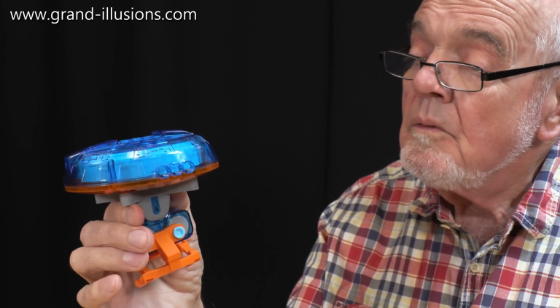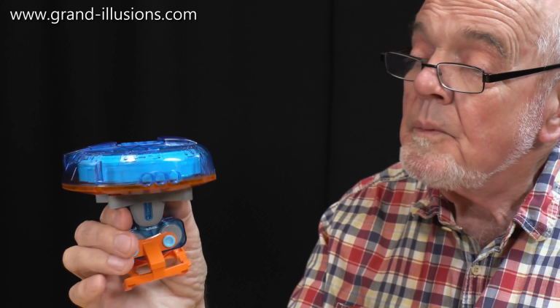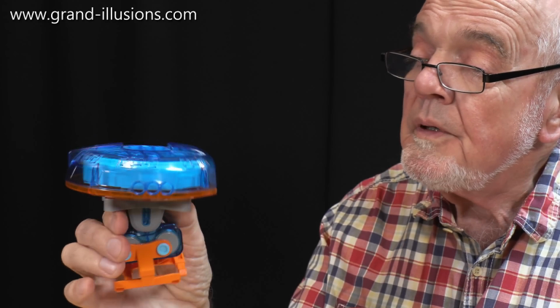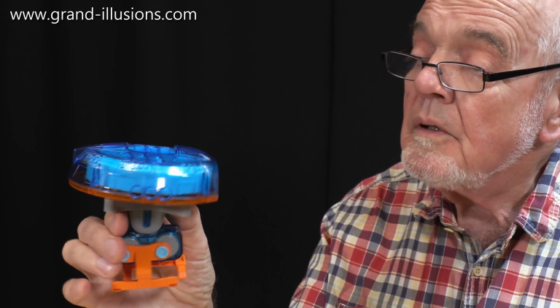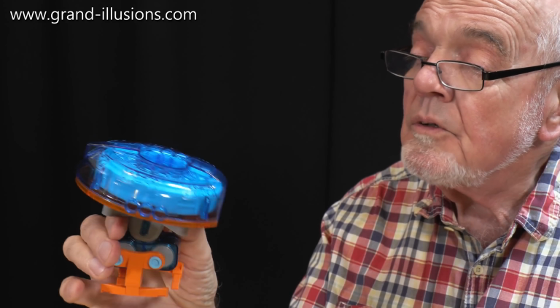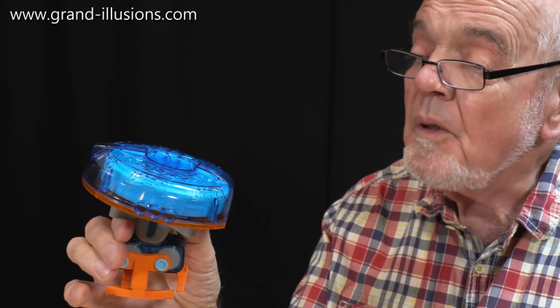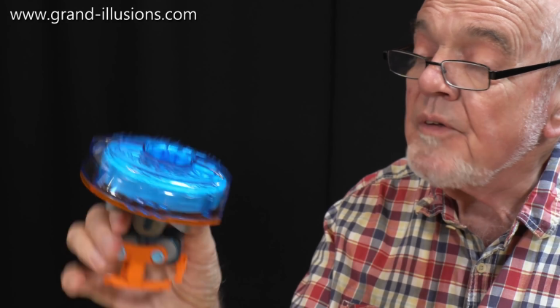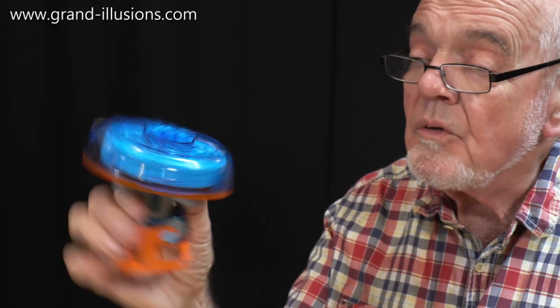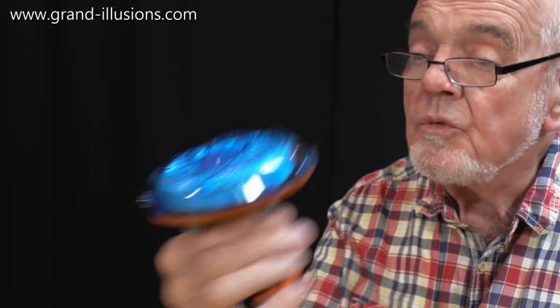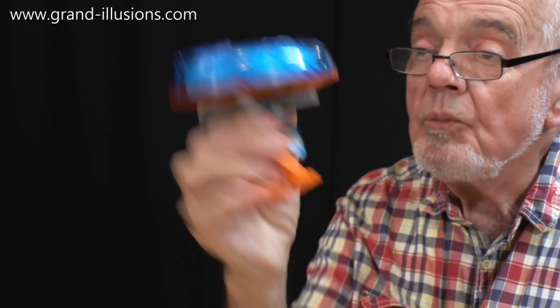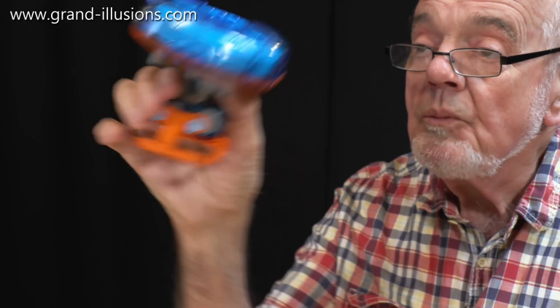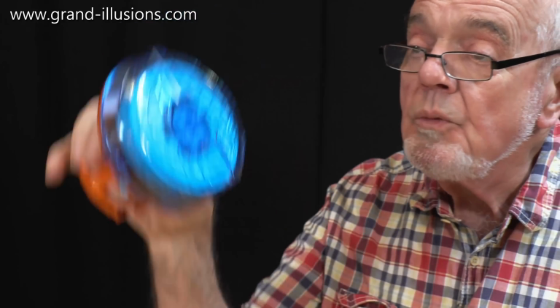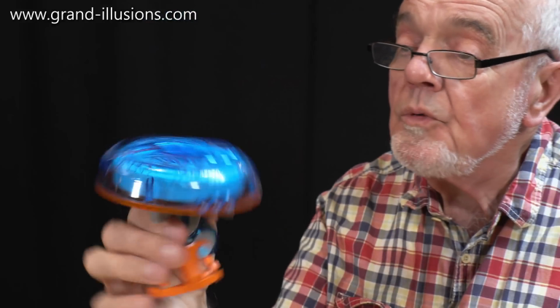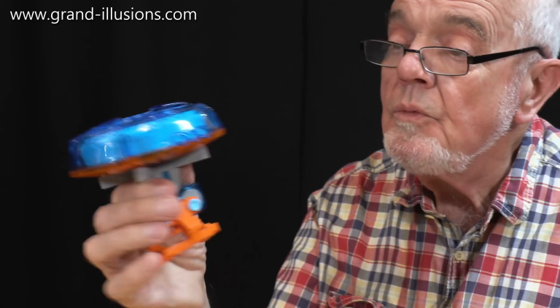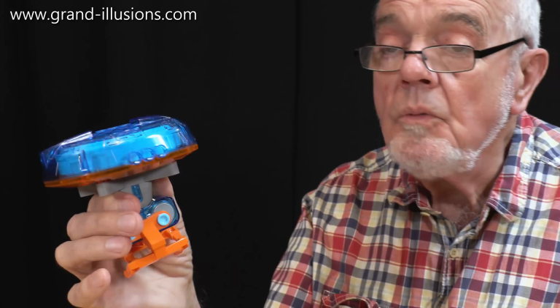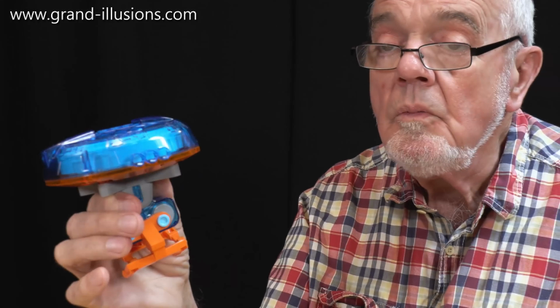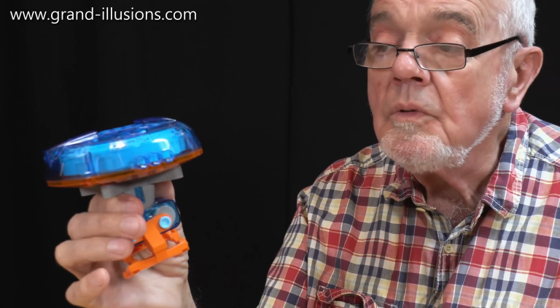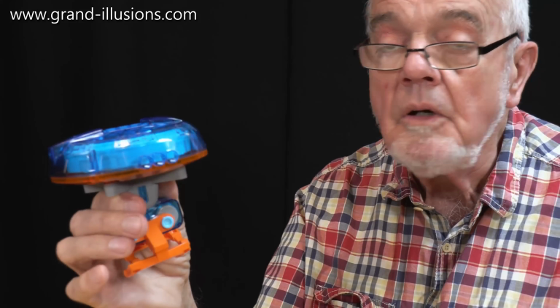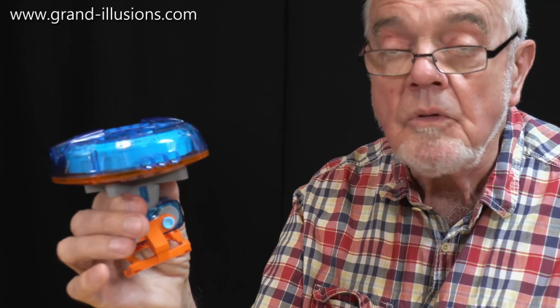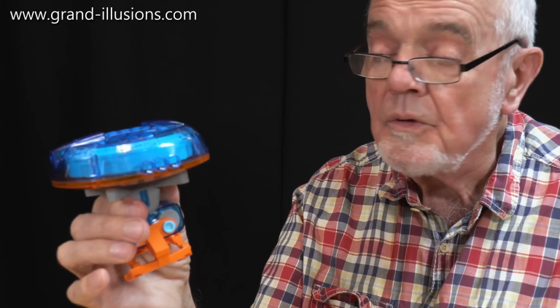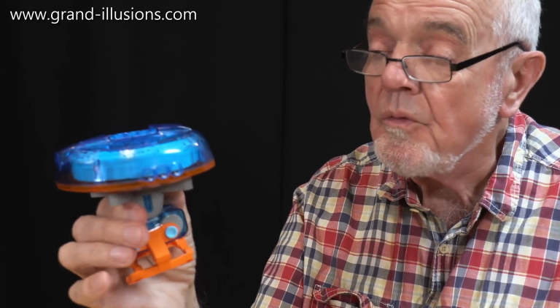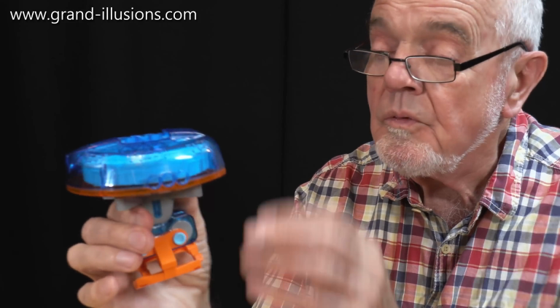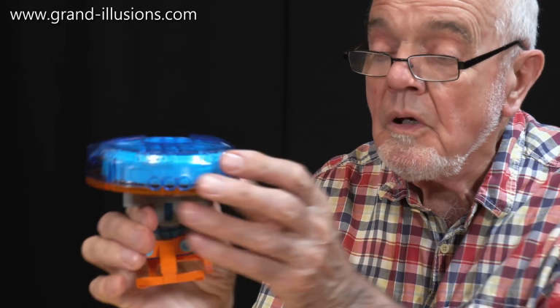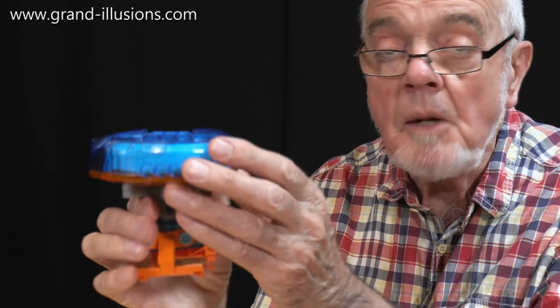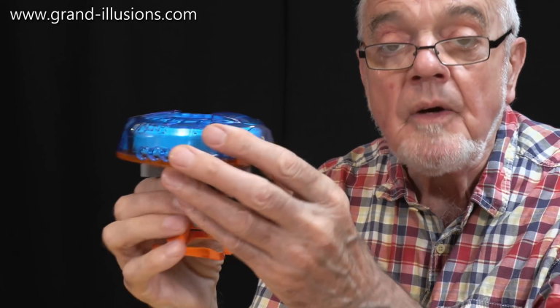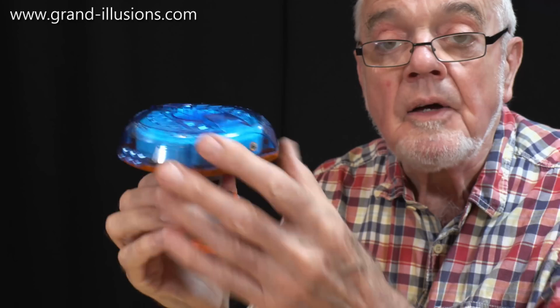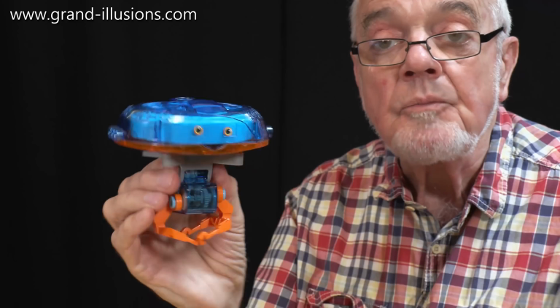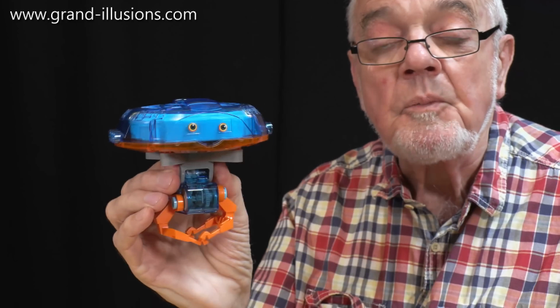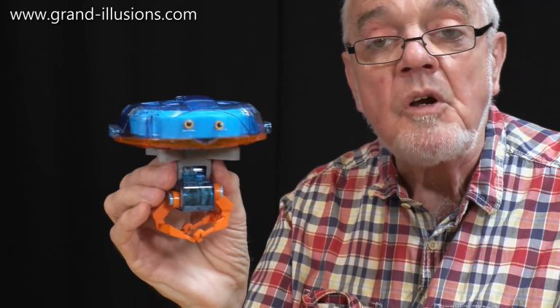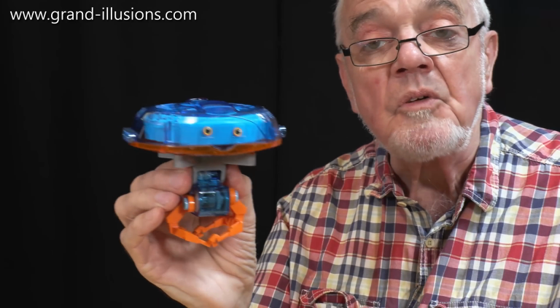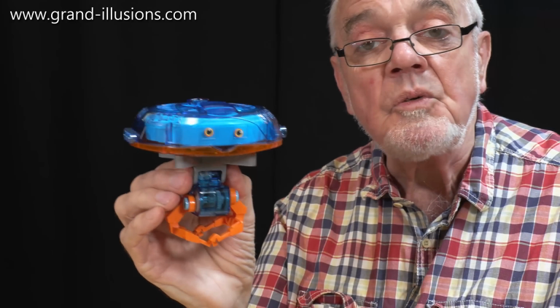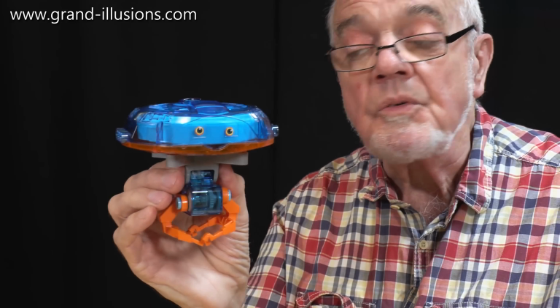What have we got here? A space vehicle — zoom, zoom, zoom! Oh no, look, it's got a couple of eyes. It must be a robot, of course.